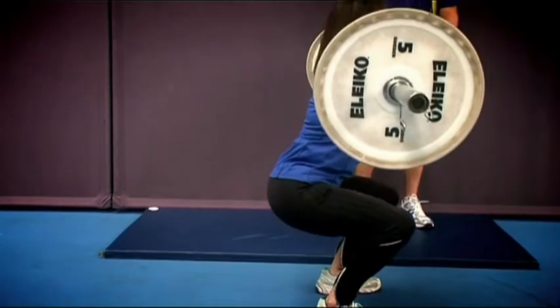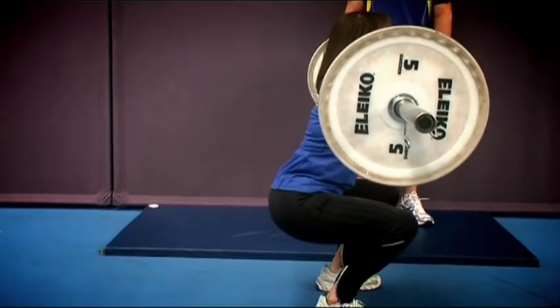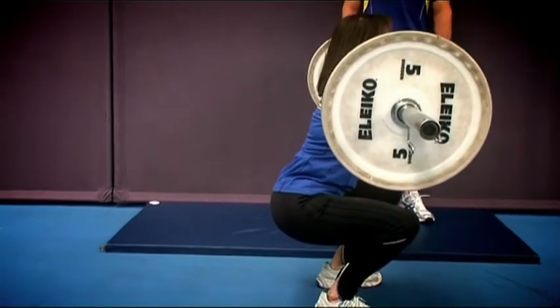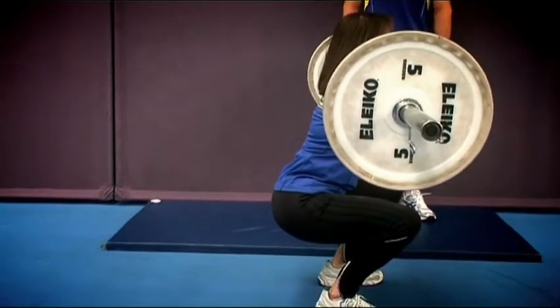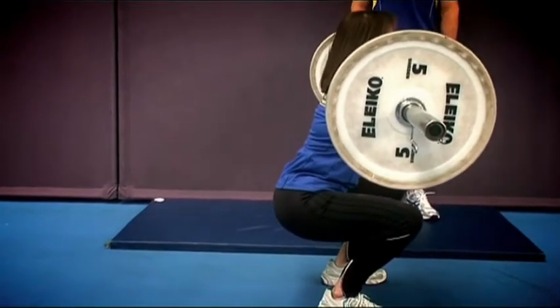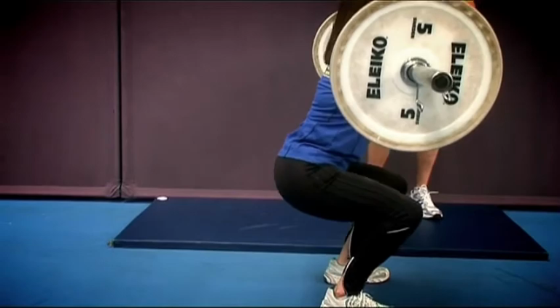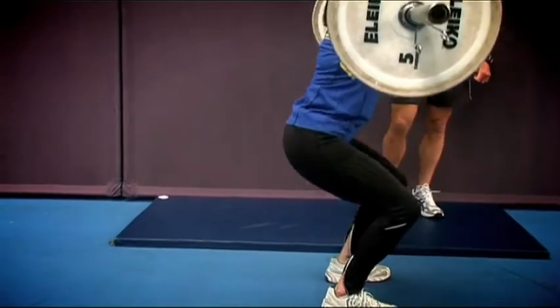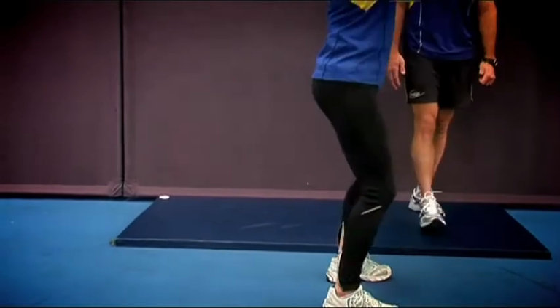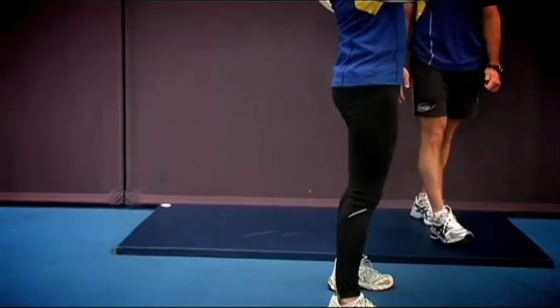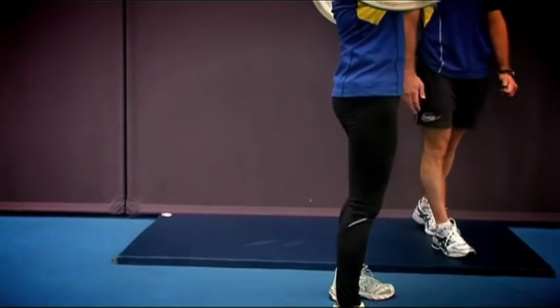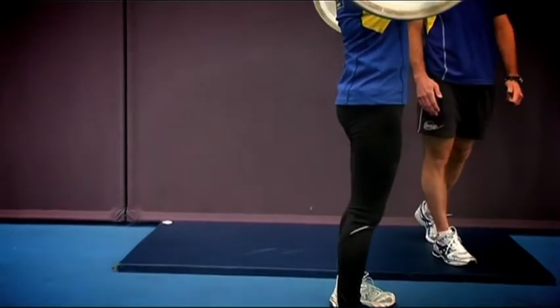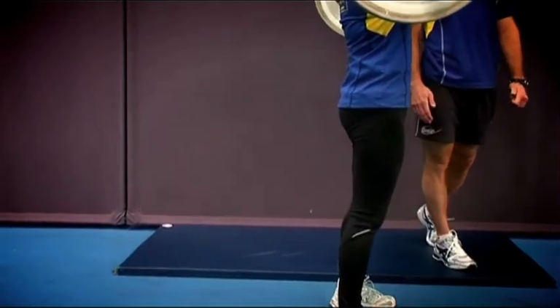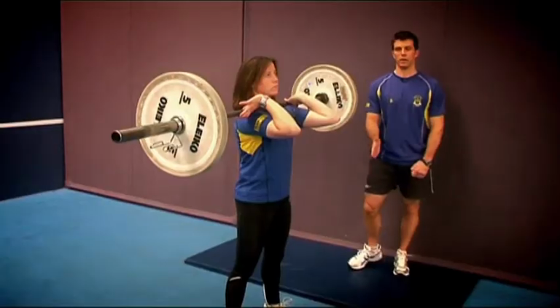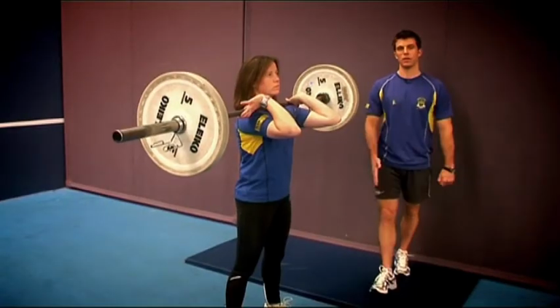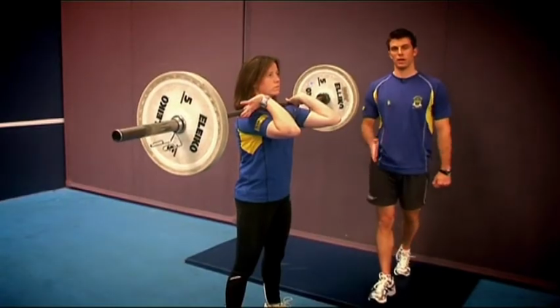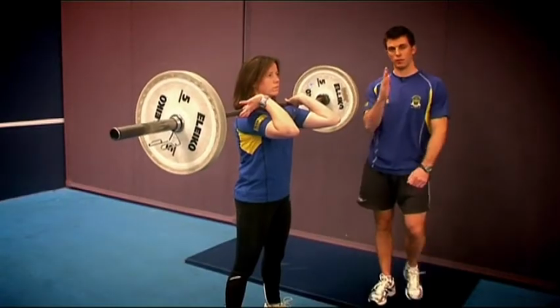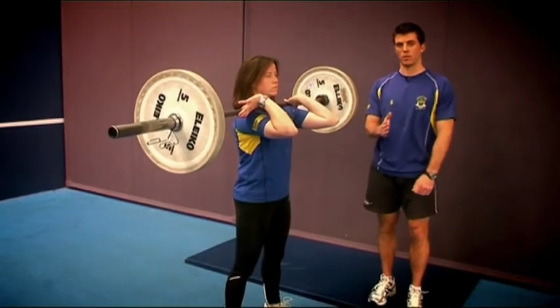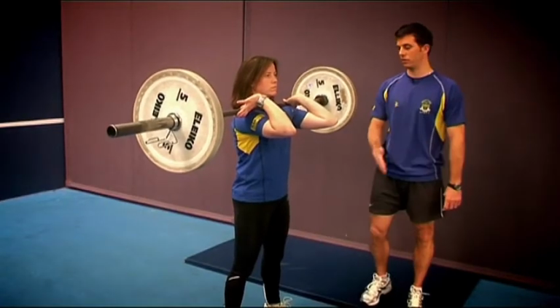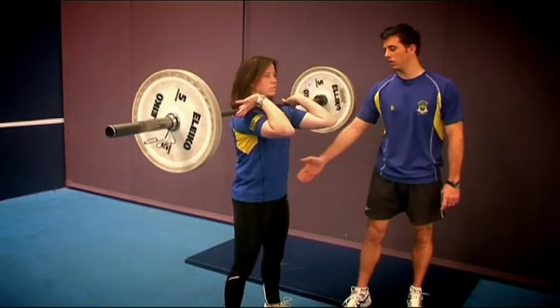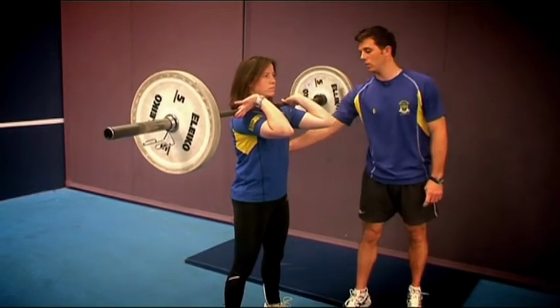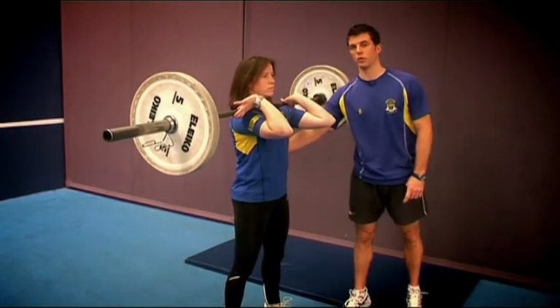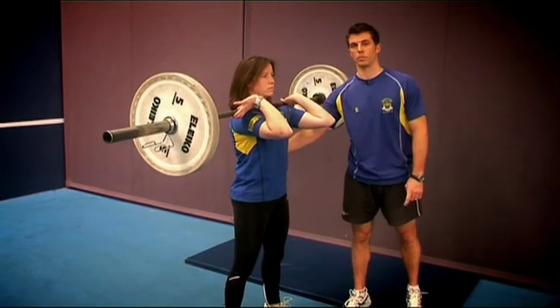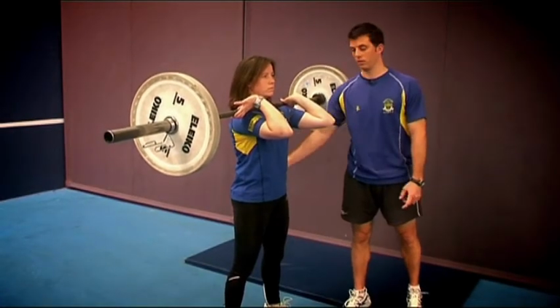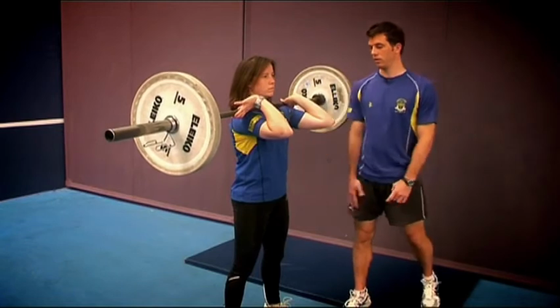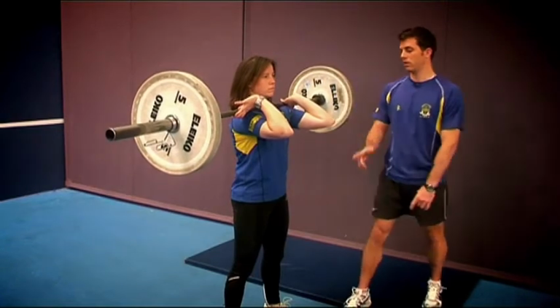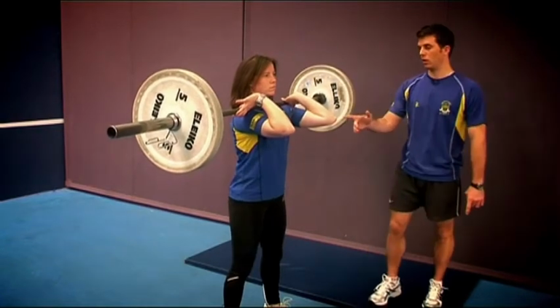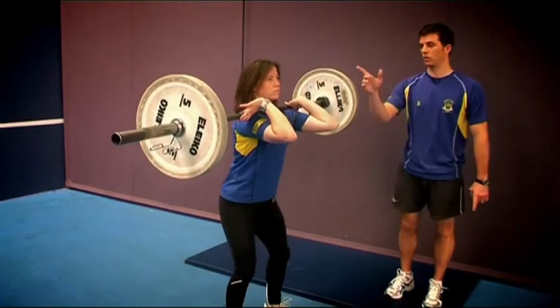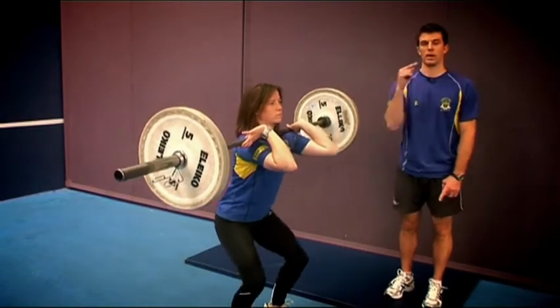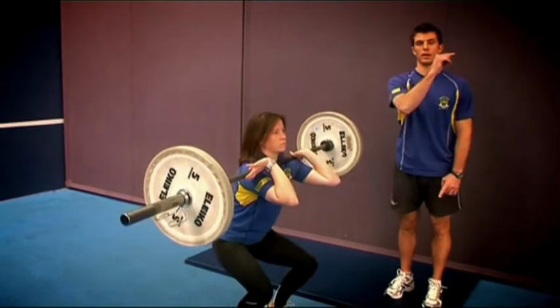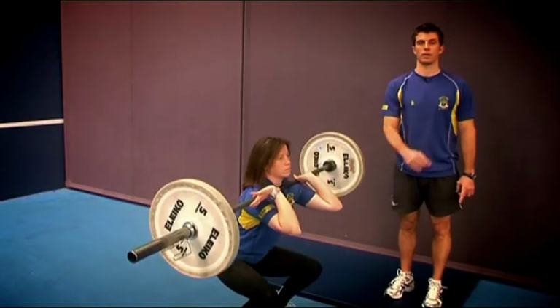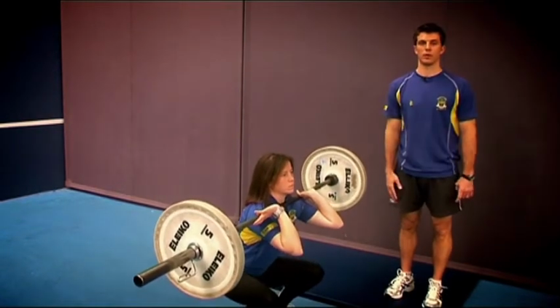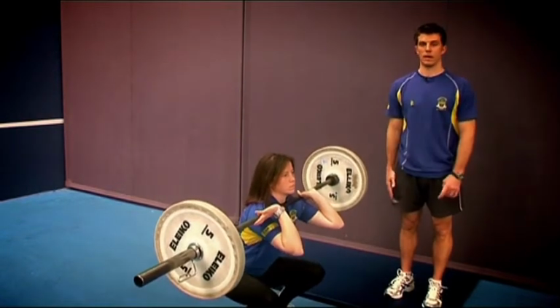From this position, the athlete will extend through the hips and knees until they finish in that fully upright position with neutral spine, elbows and face looking straight ahead.